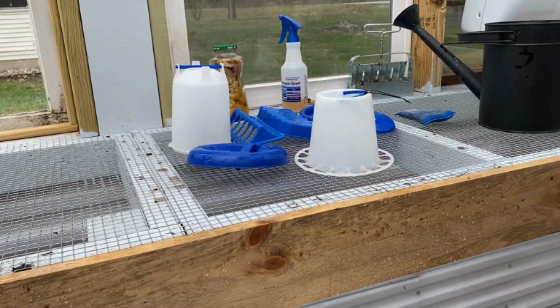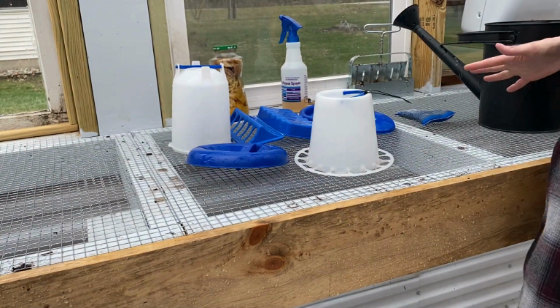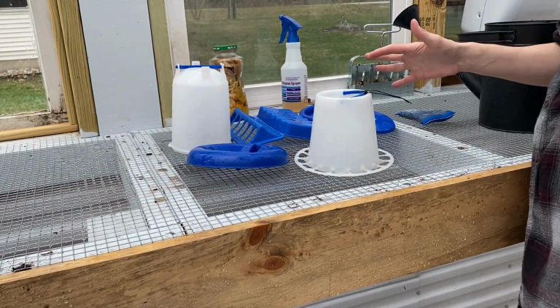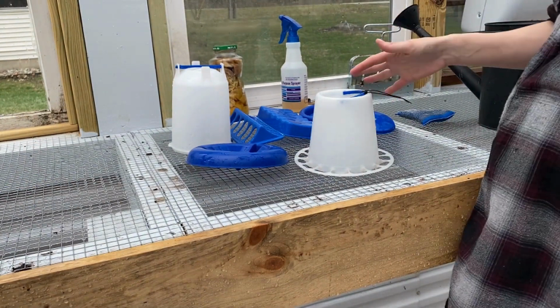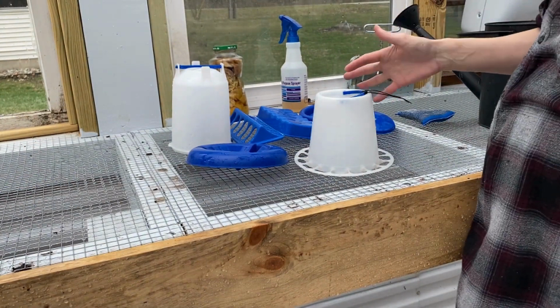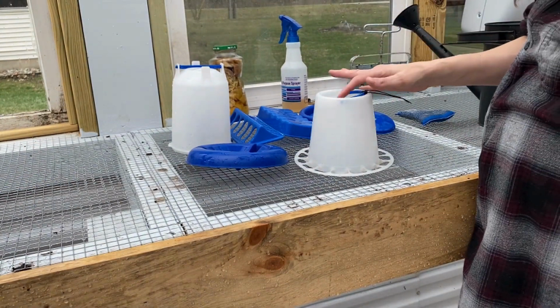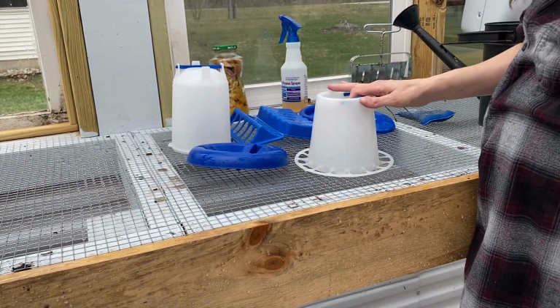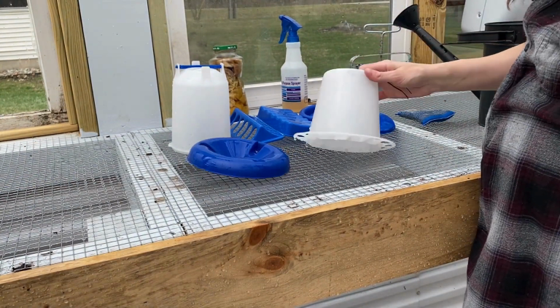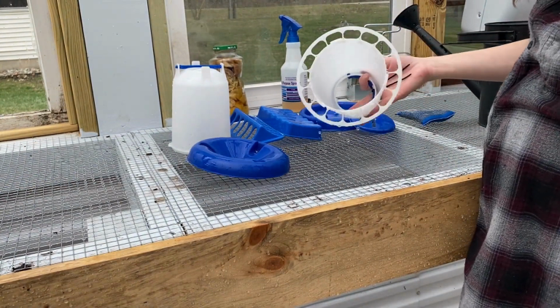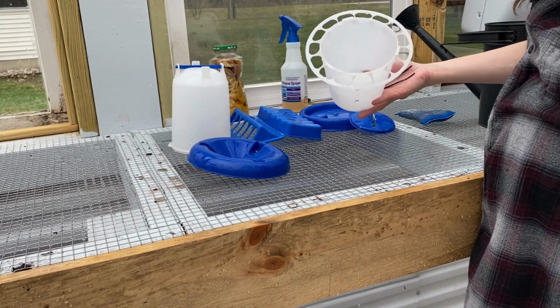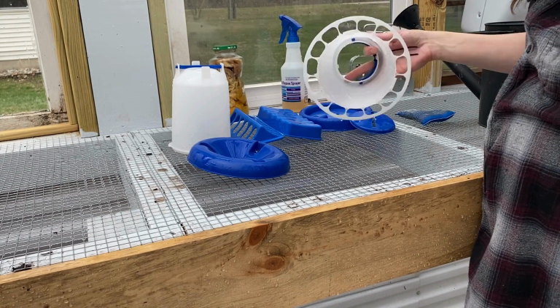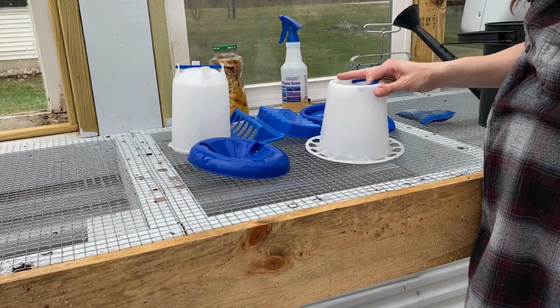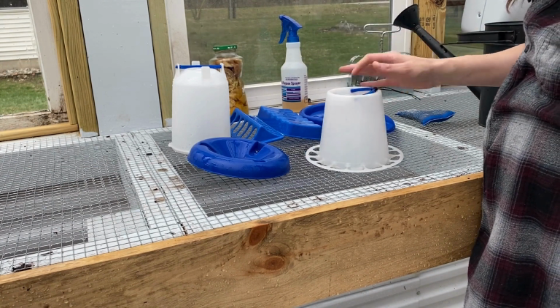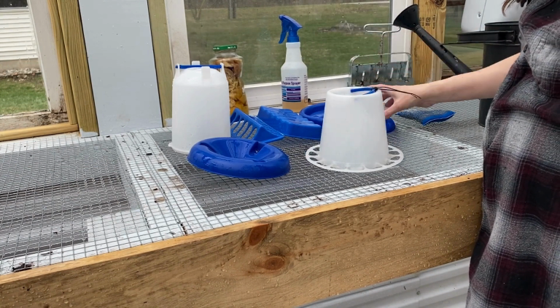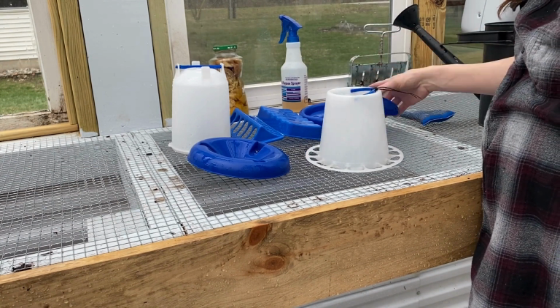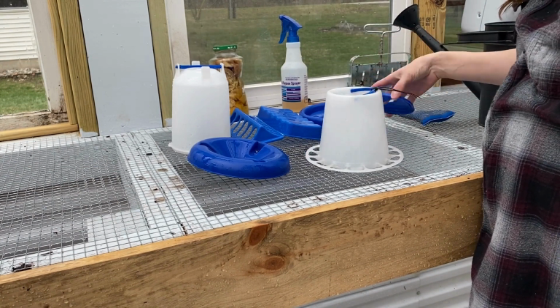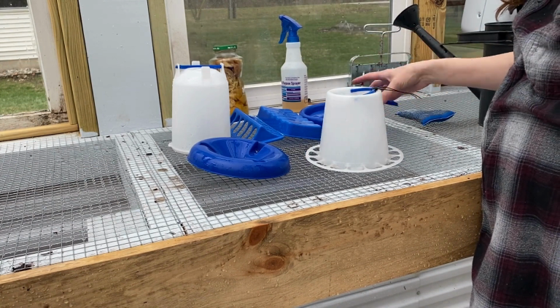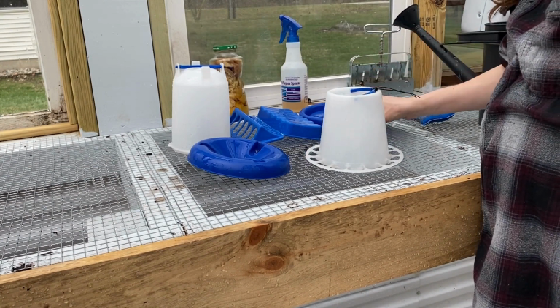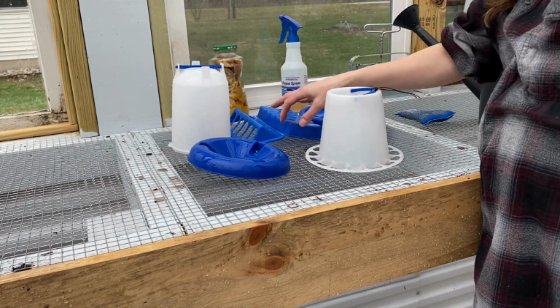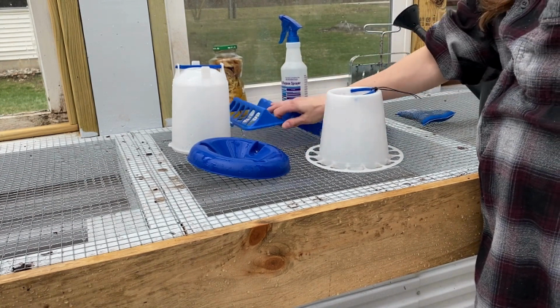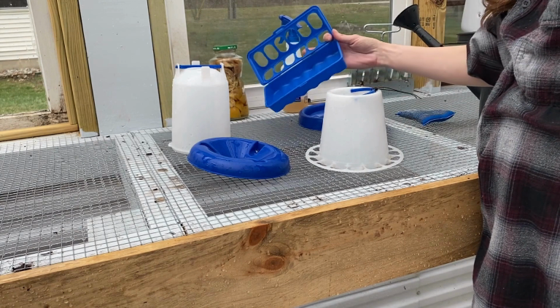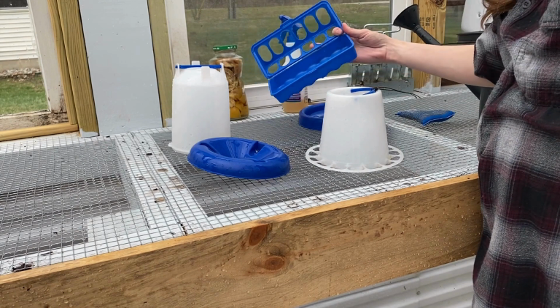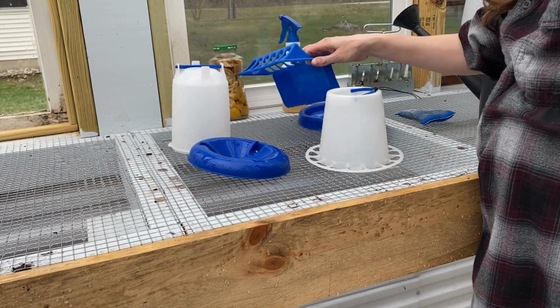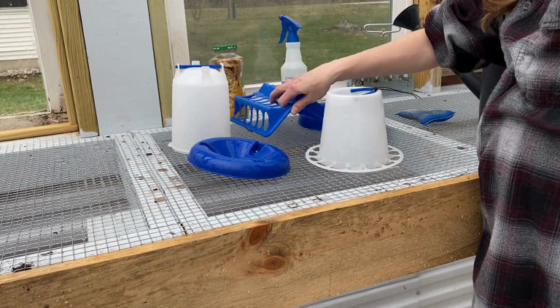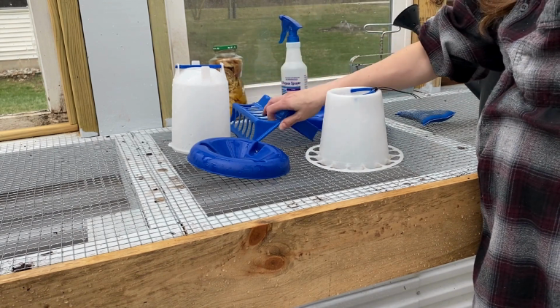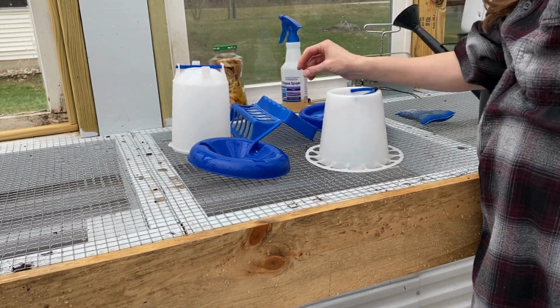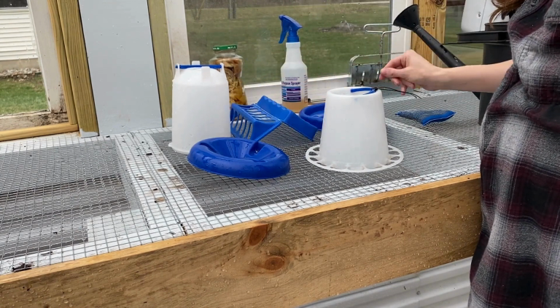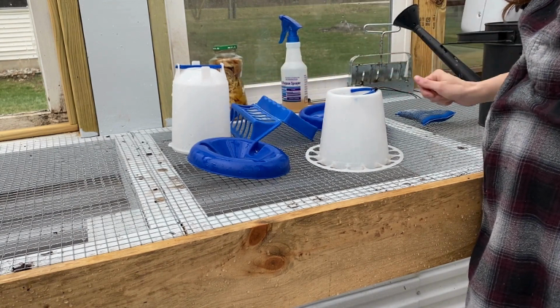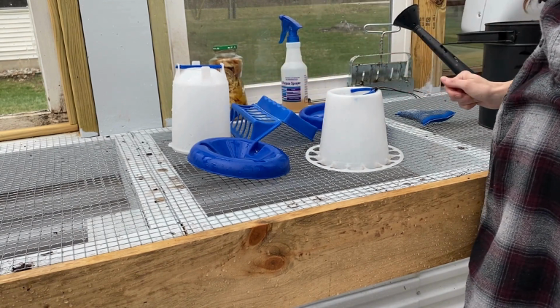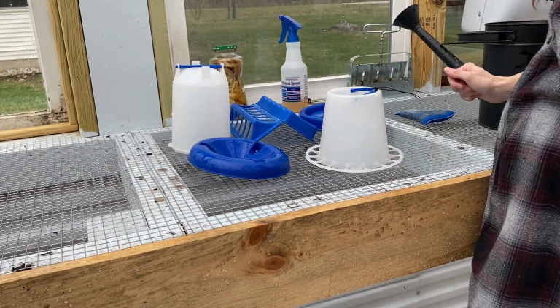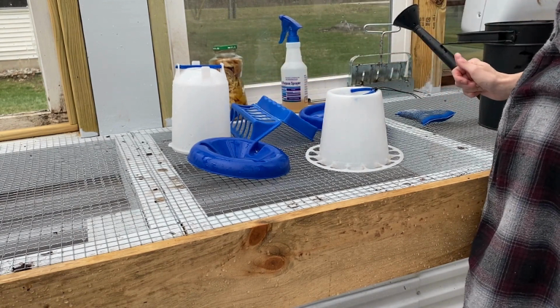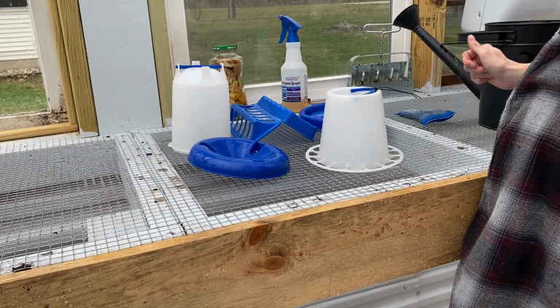I've washed everything off and sanitized it with my vinegar solution. I'm going to let it sit out here and dry, and I'll come back and check on it. Then hopefully once it's dry we can get everything set up in the brooder and I can show you how to do that.